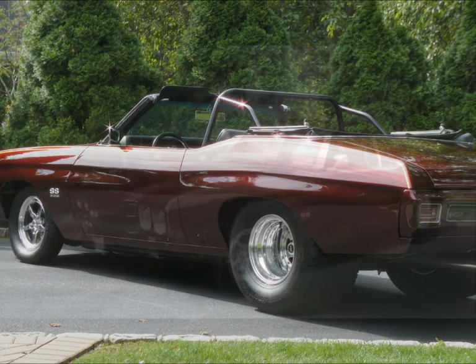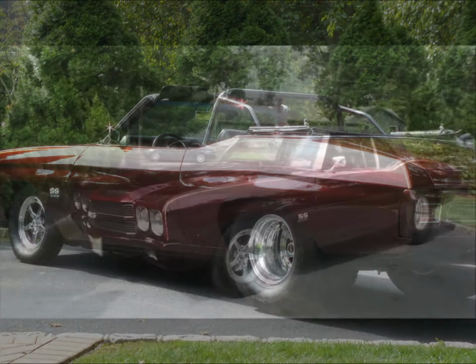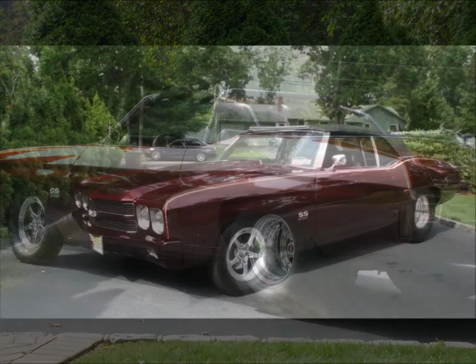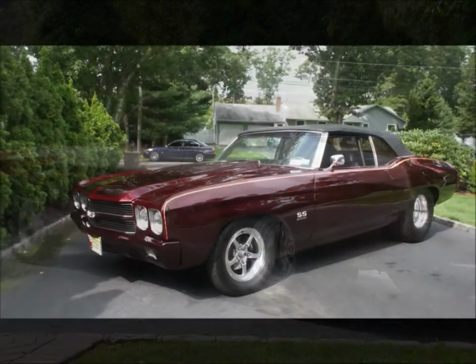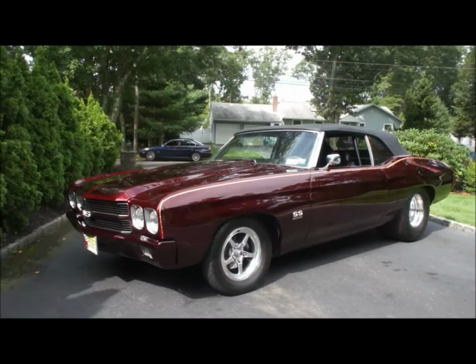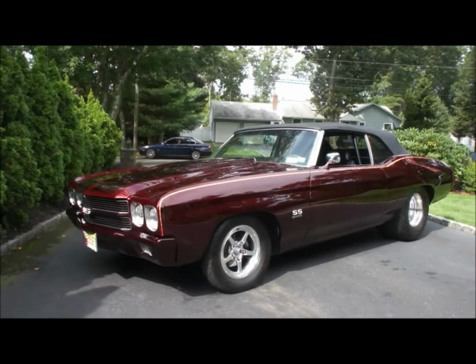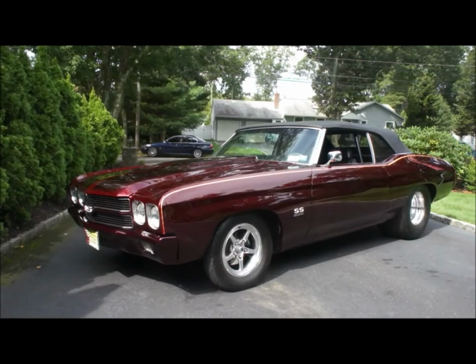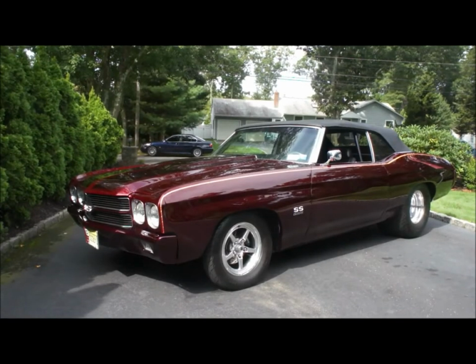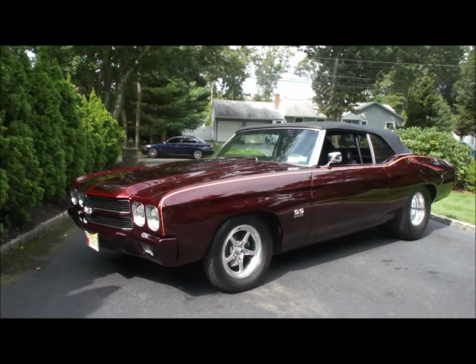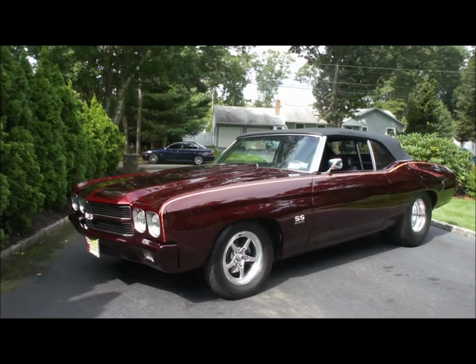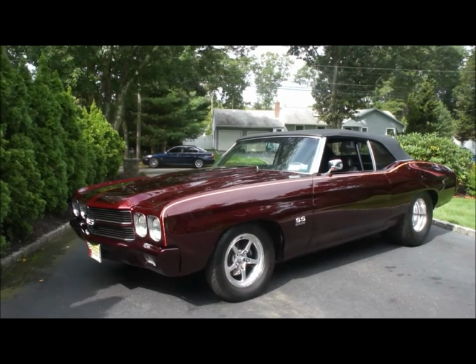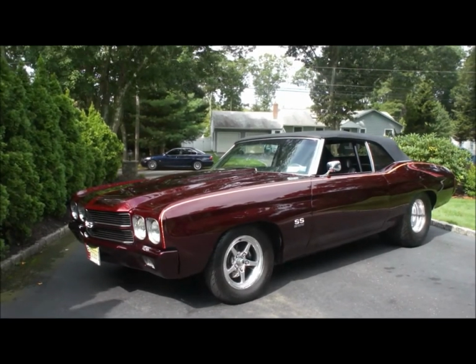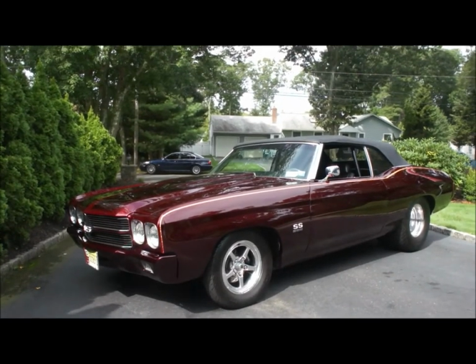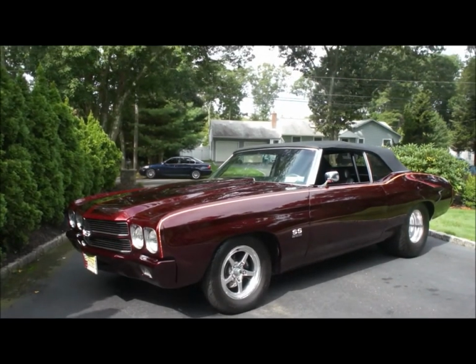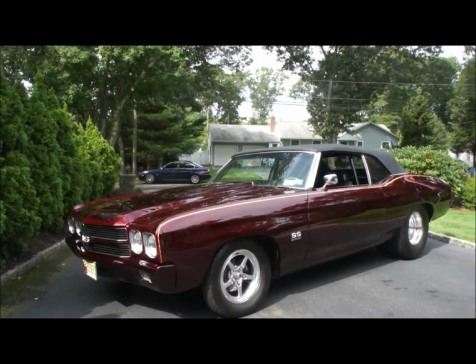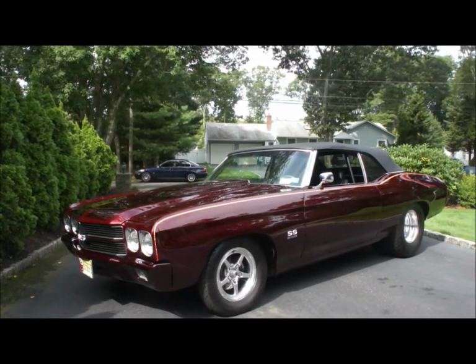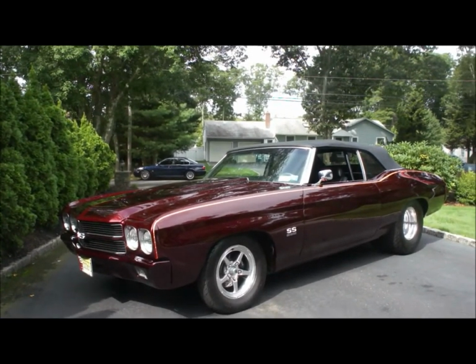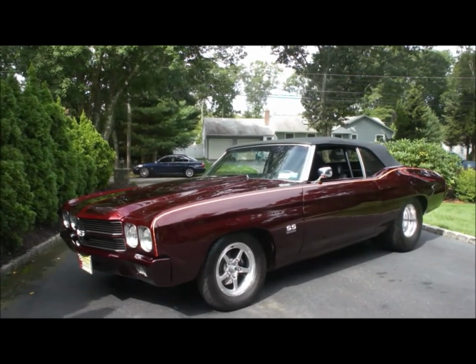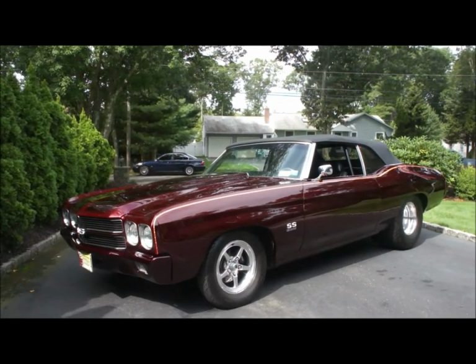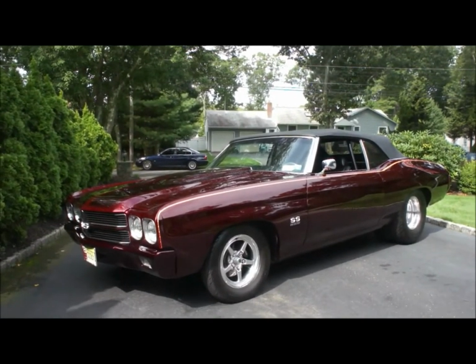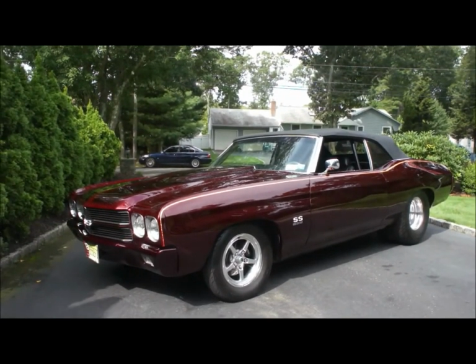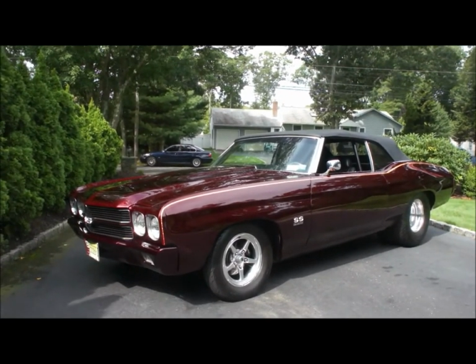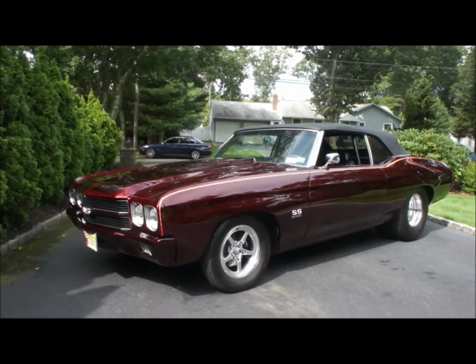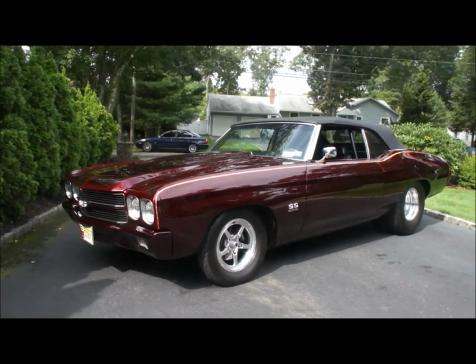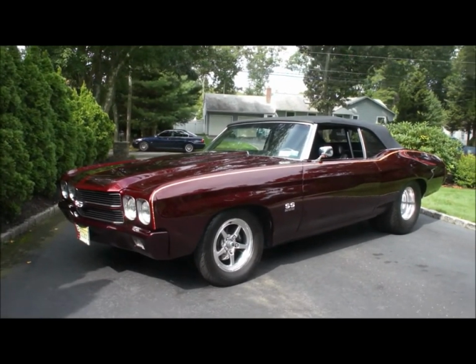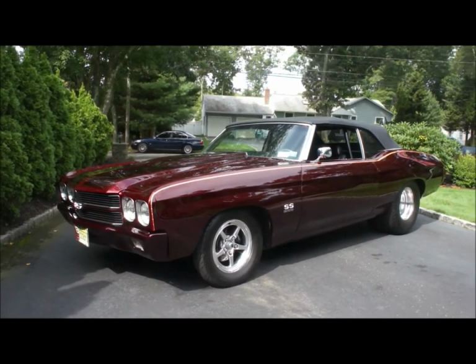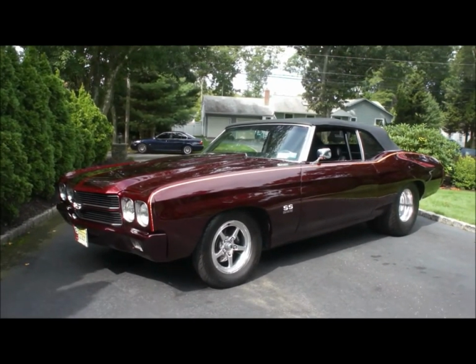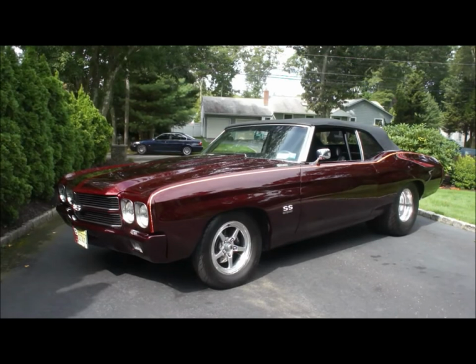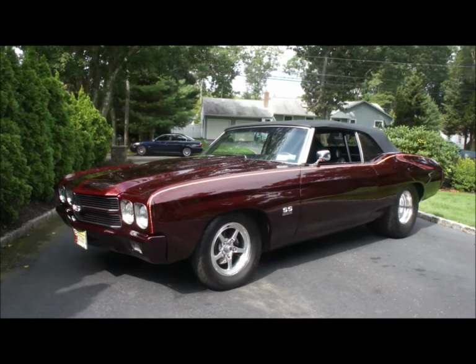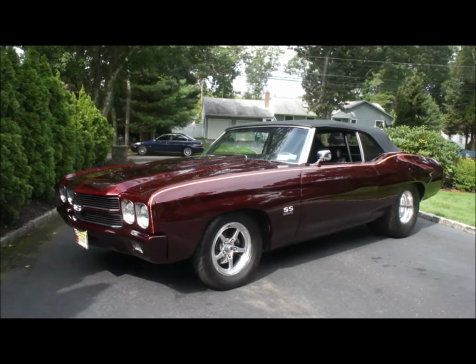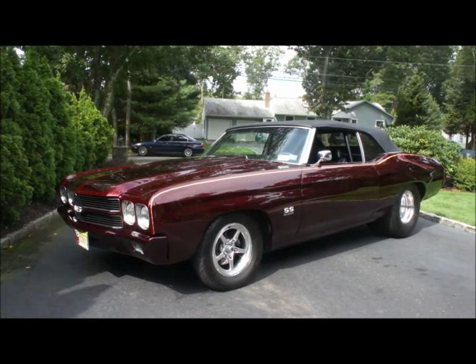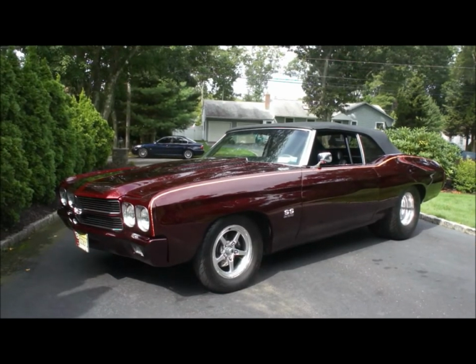Hey guys, thanks for joining us today. Michael here at Weeby Autos. Today we have a 1970 Chevelle convertible. It's Pro Street Custom, completely over the top.